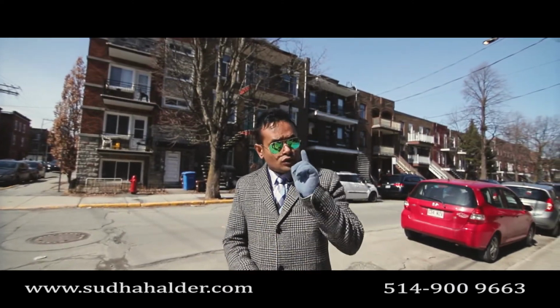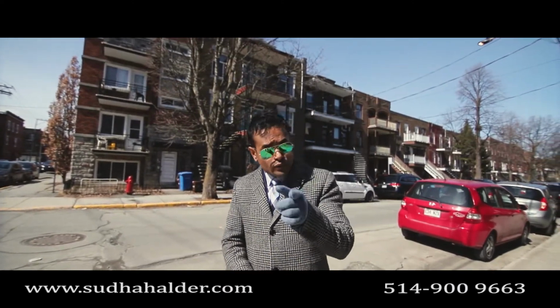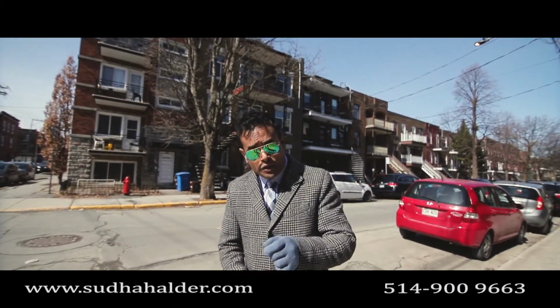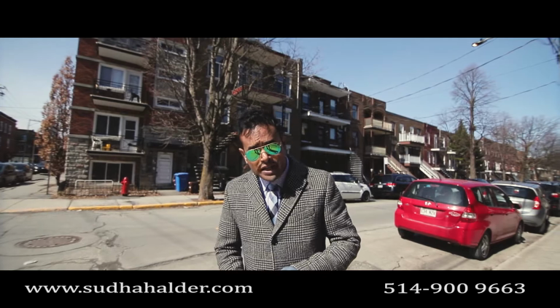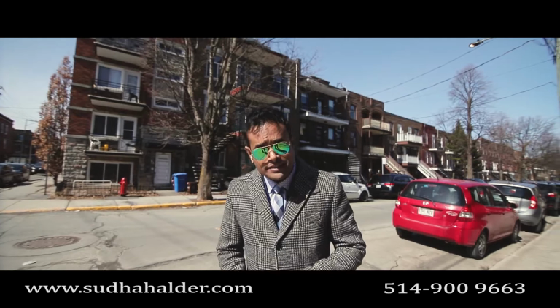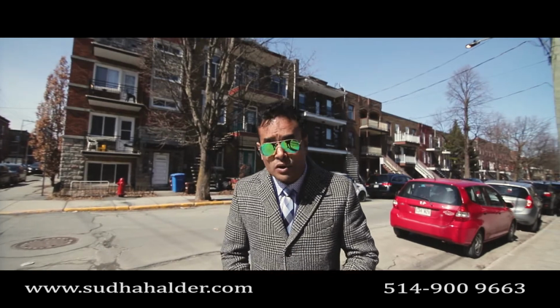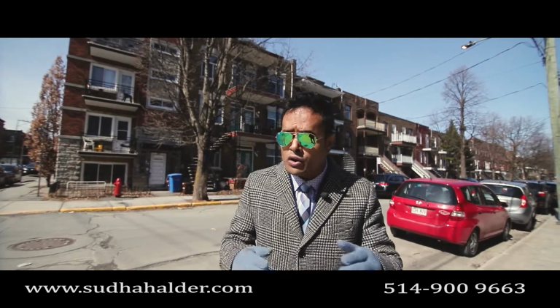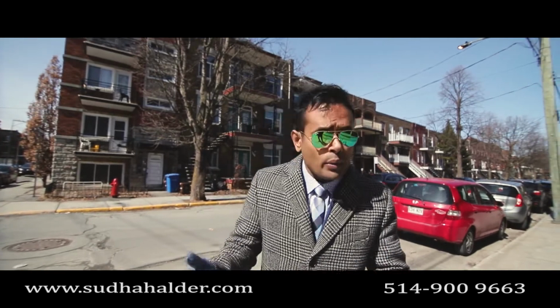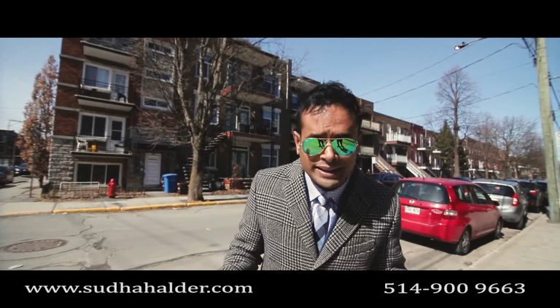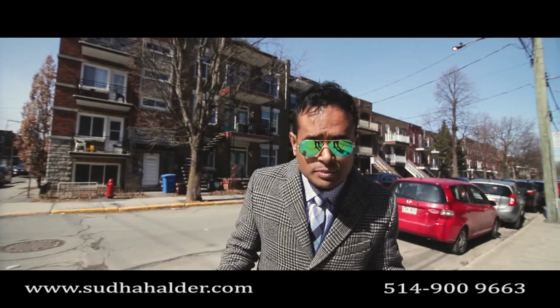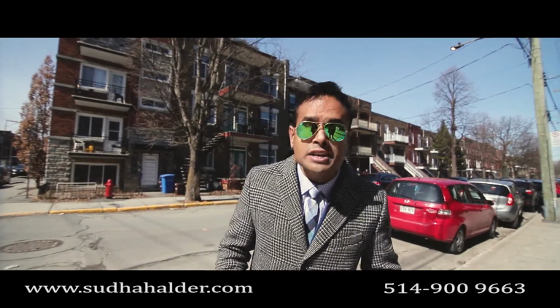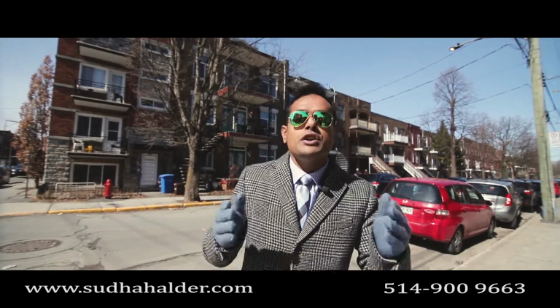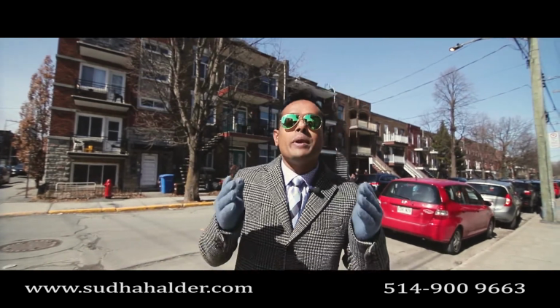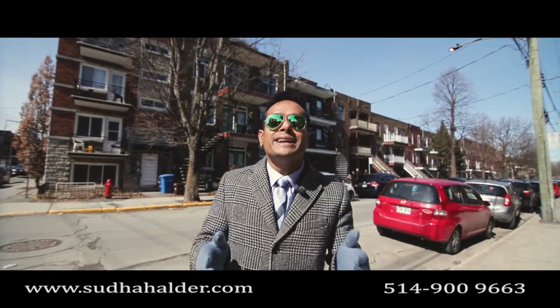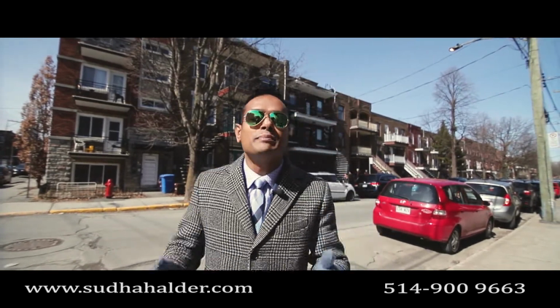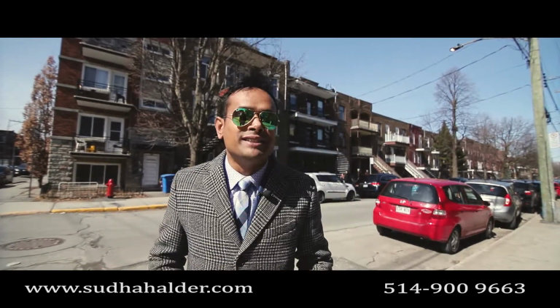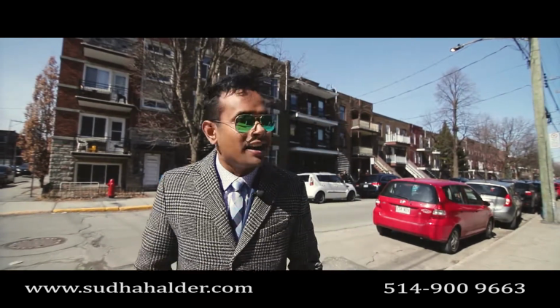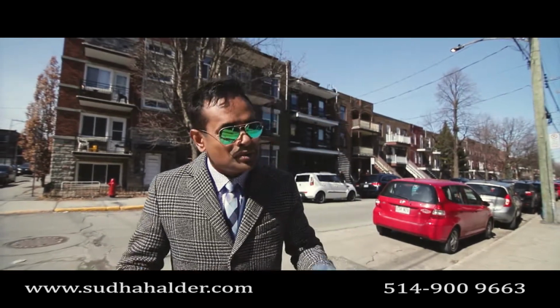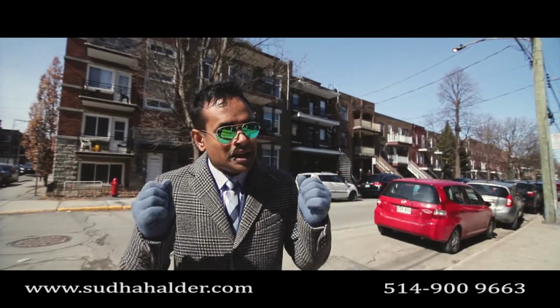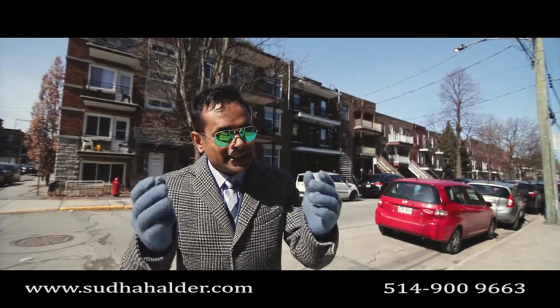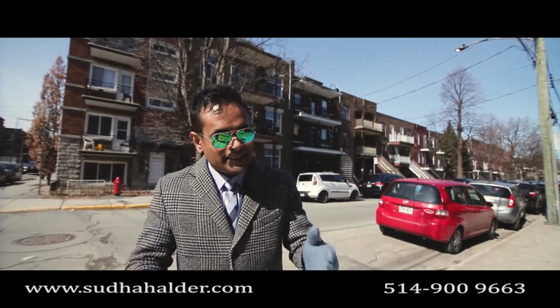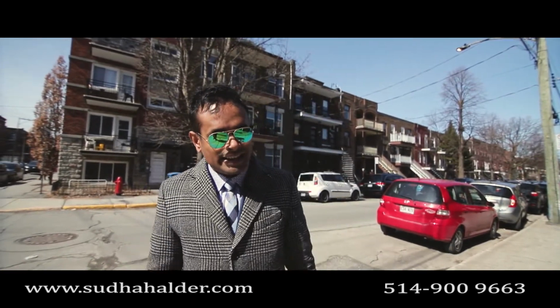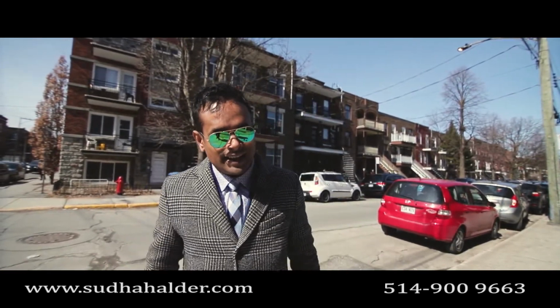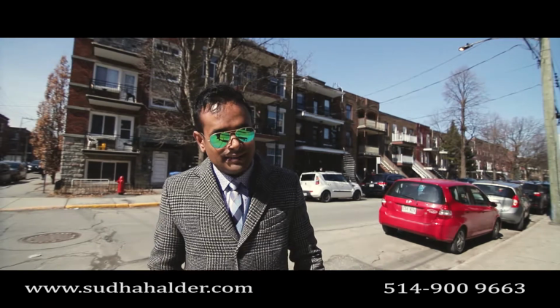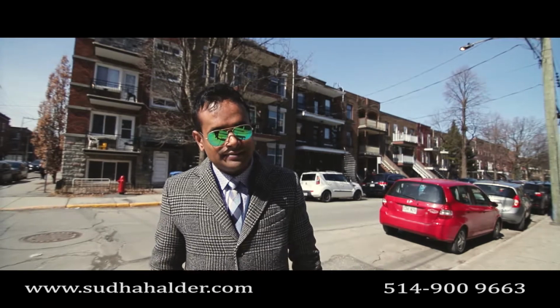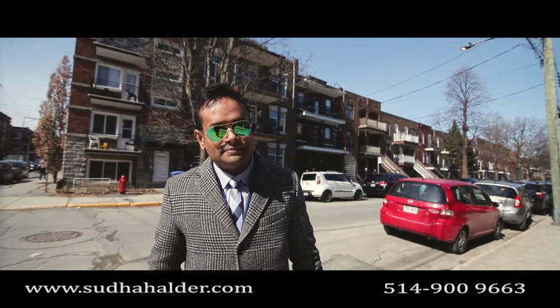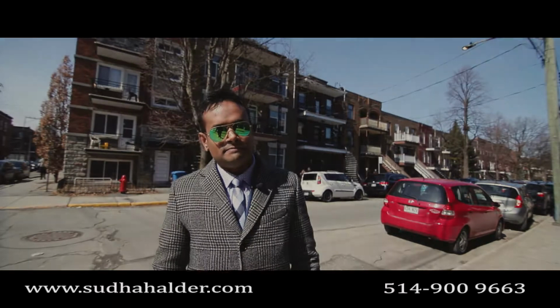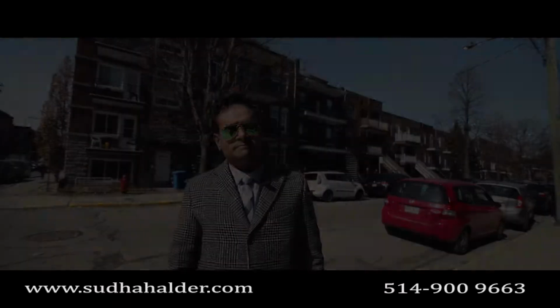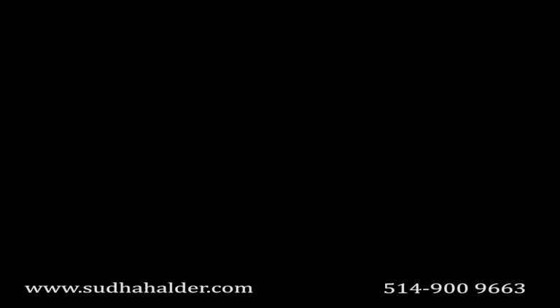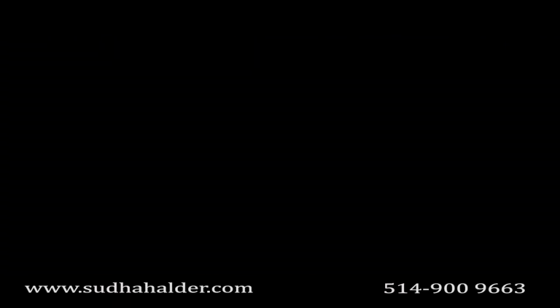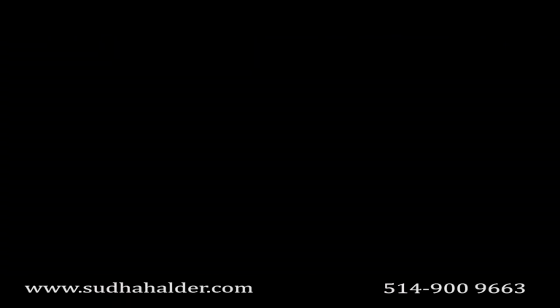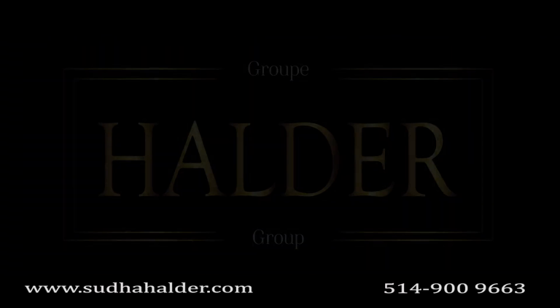So when you rent this dépanneur, you're not just renting a space. You're renting a space that comes with existing clientele. Thank you.